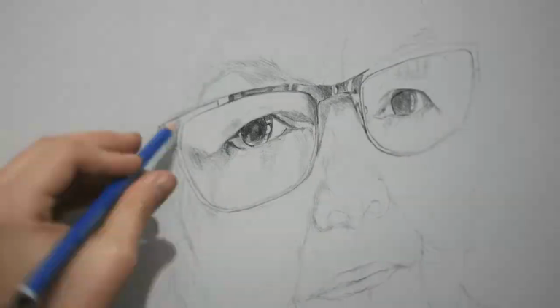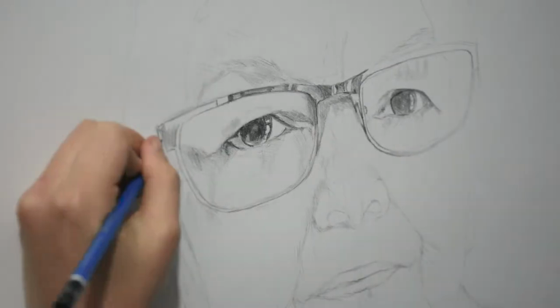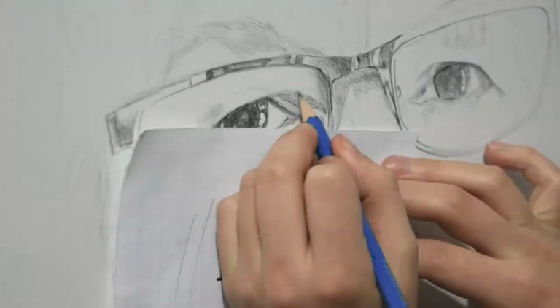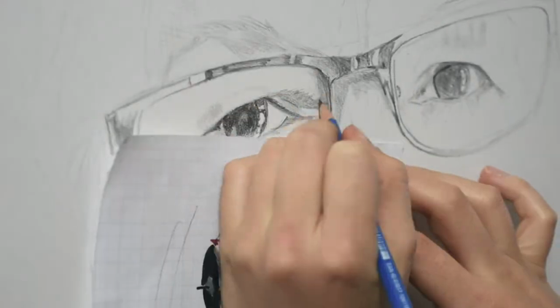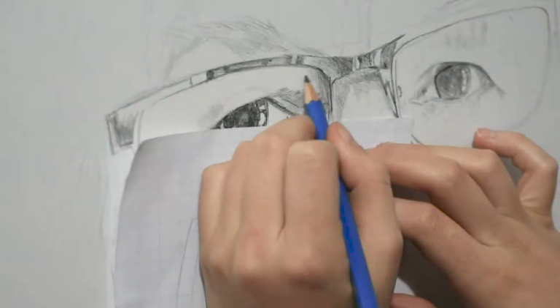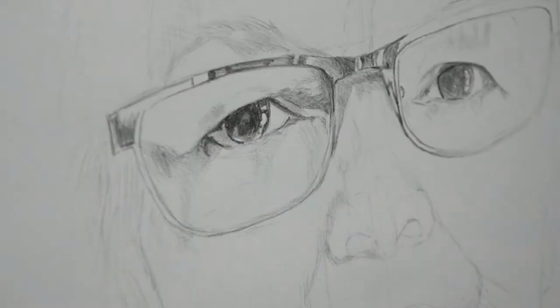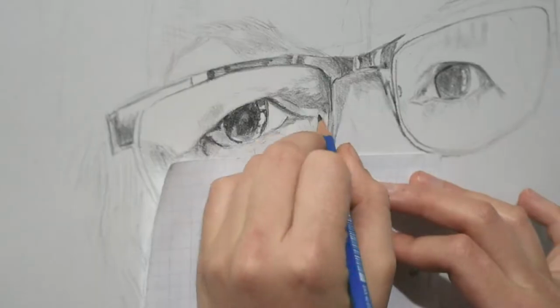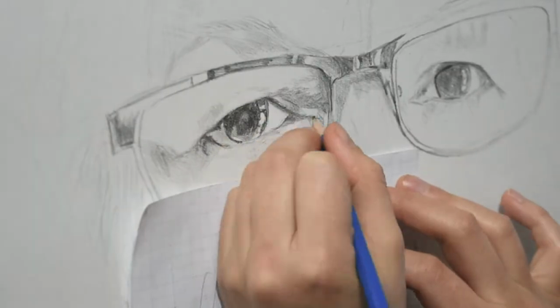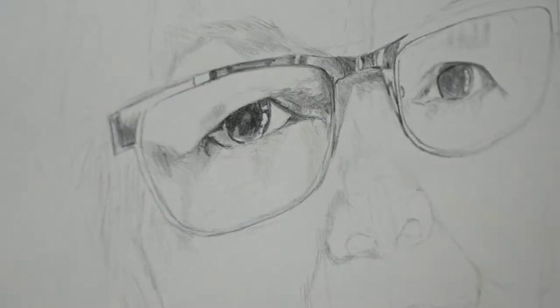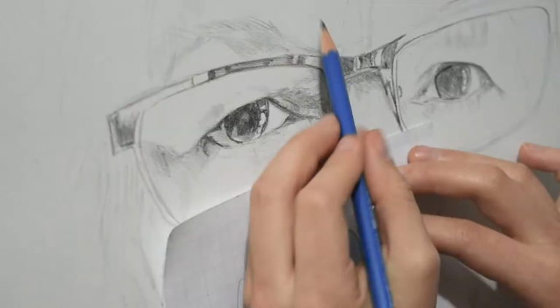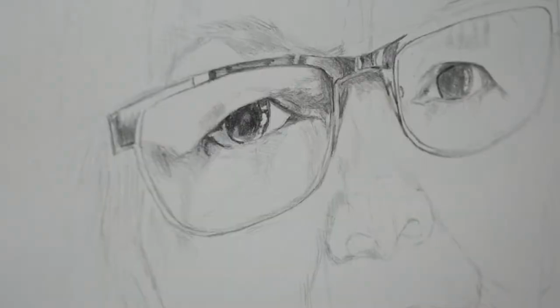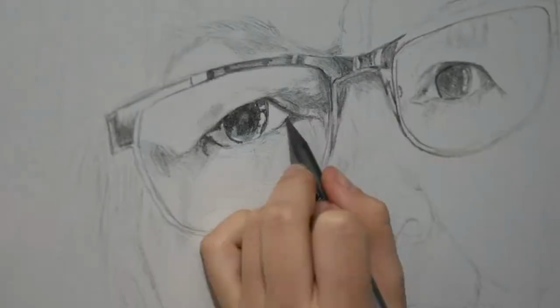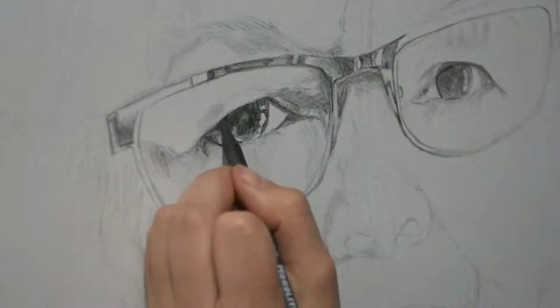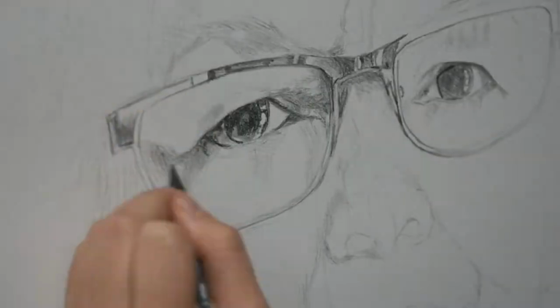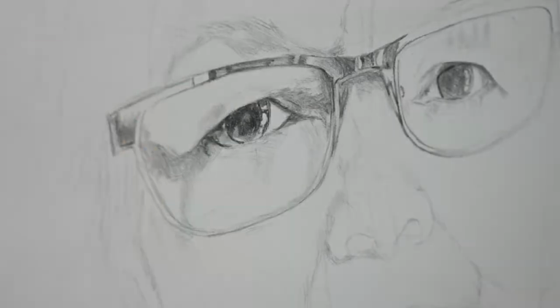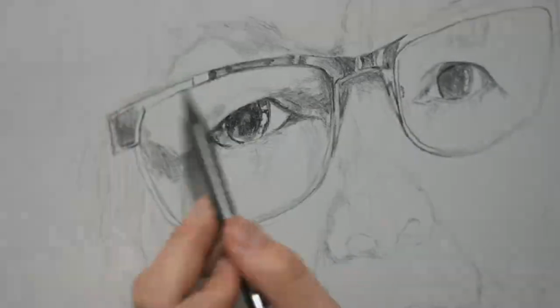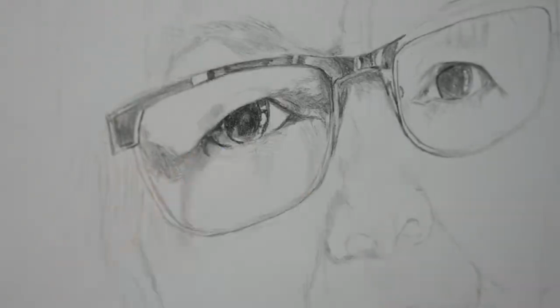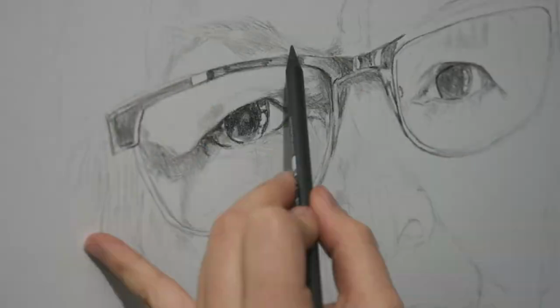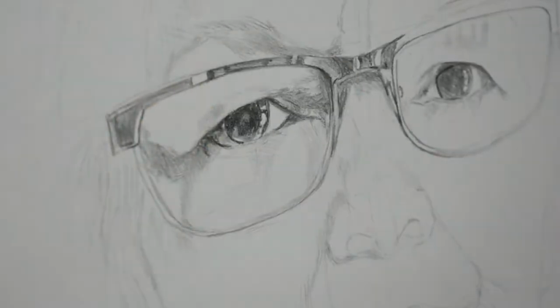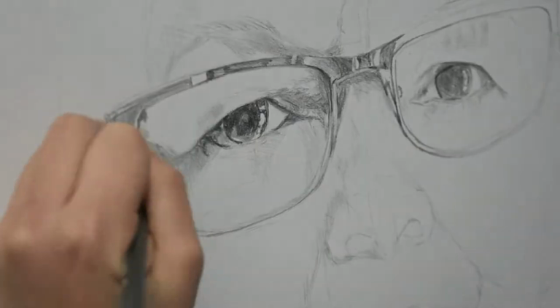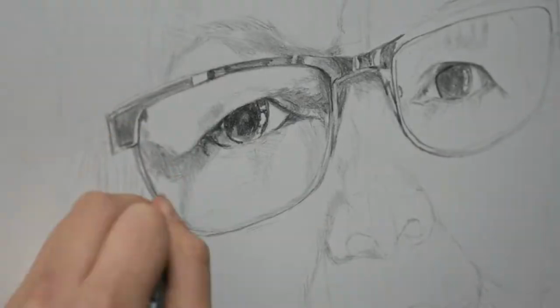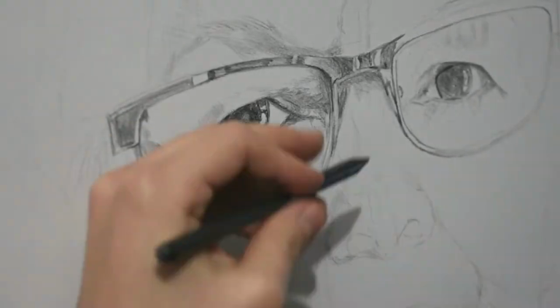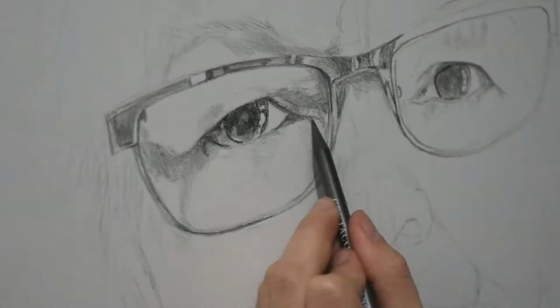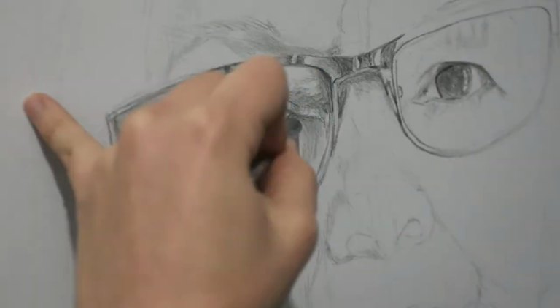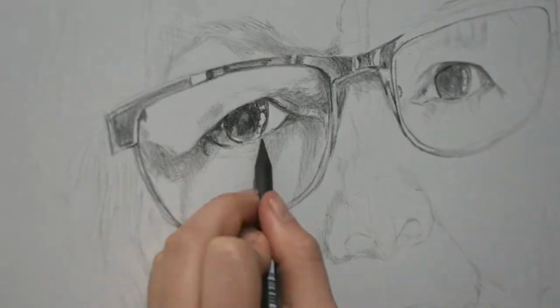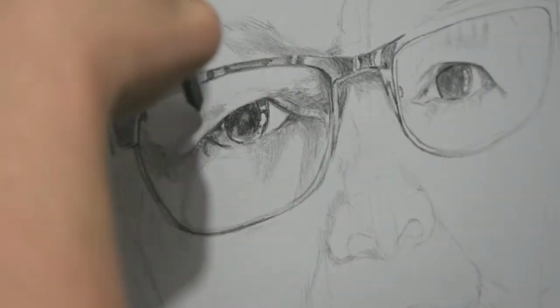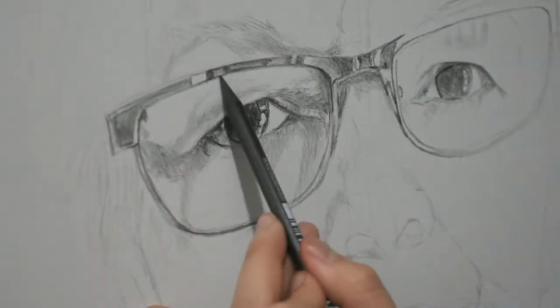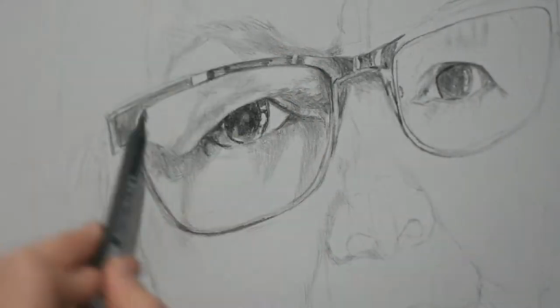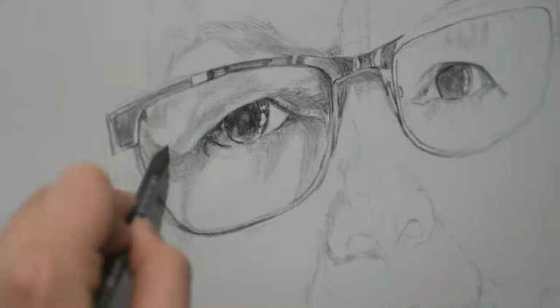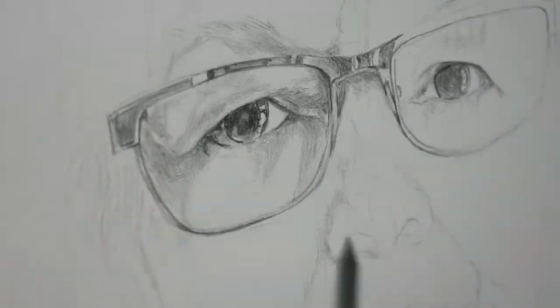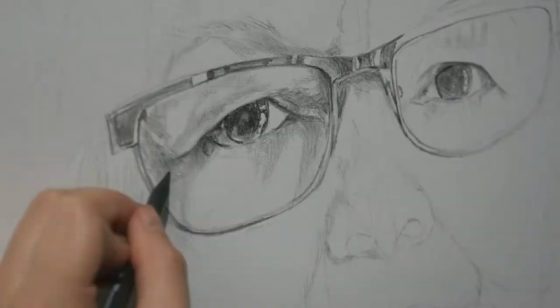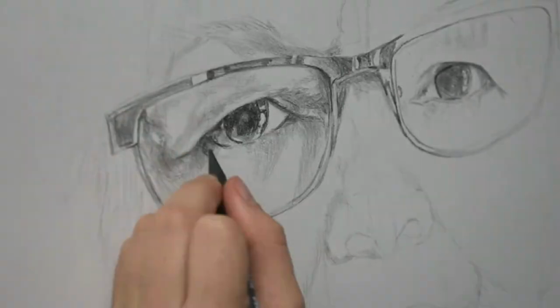After placing the main proportions, I start adding details and generally begin with the eyes because it gives a glimpse of expressiveness. Then I start shading to build the general volumes around the cheek, nose, and eyes.